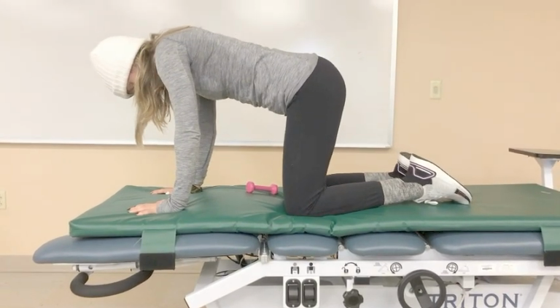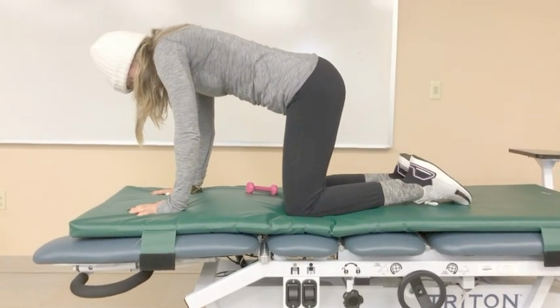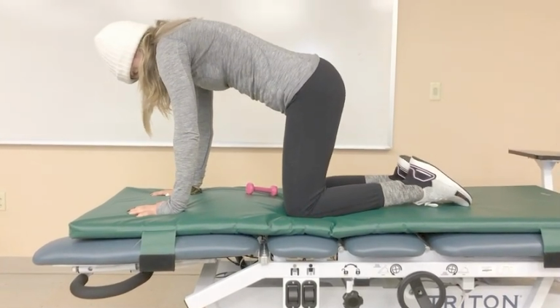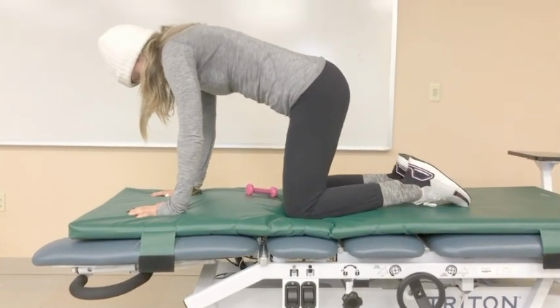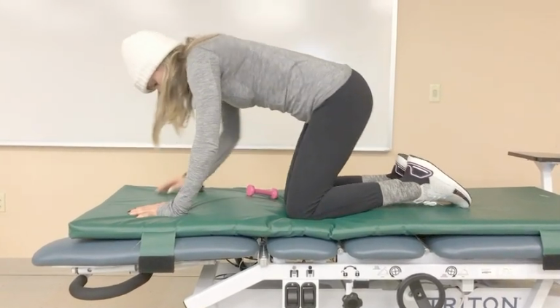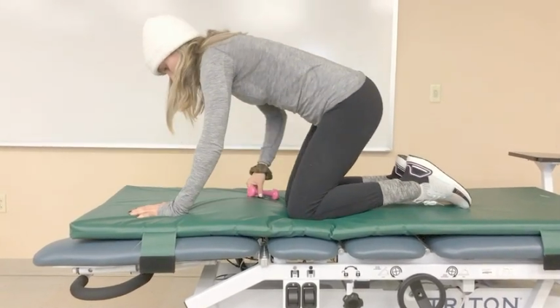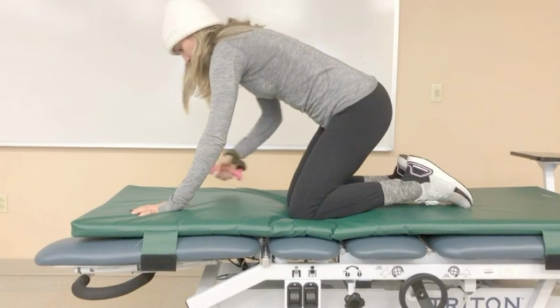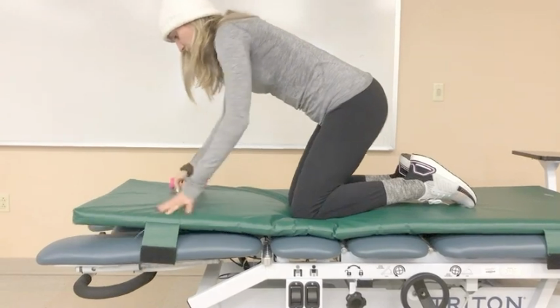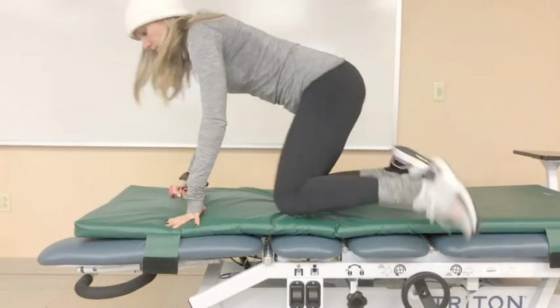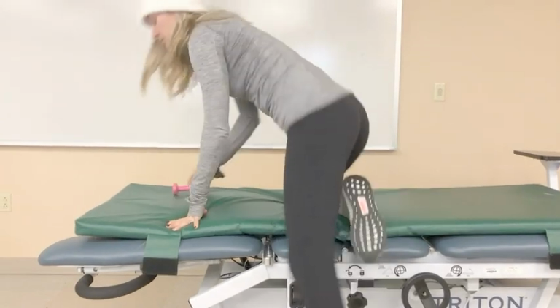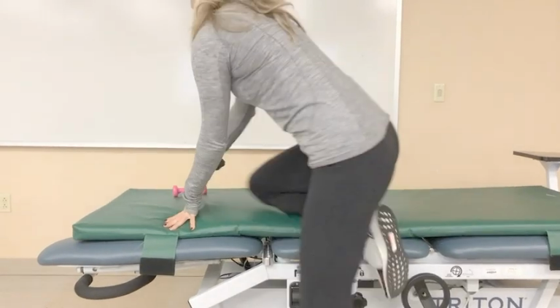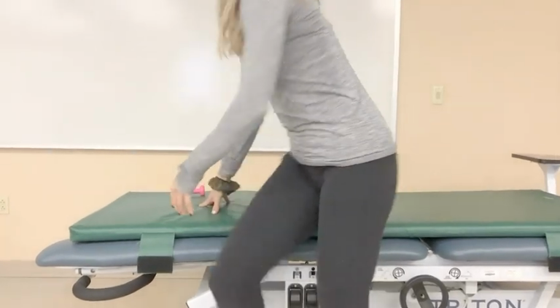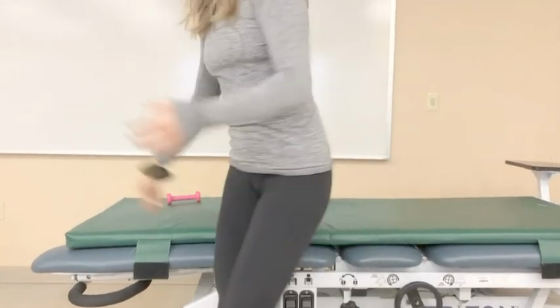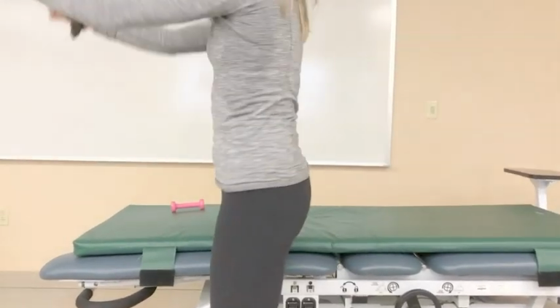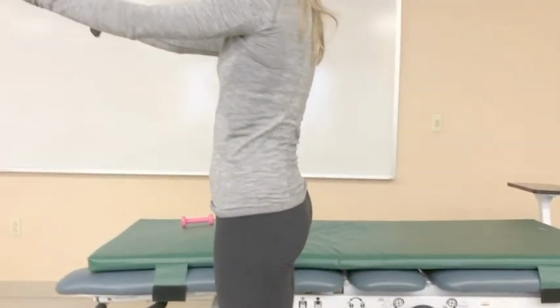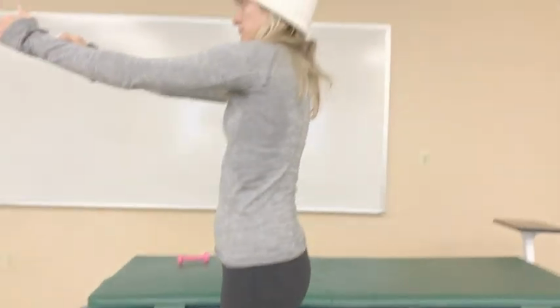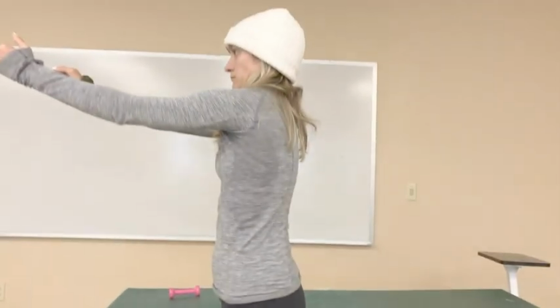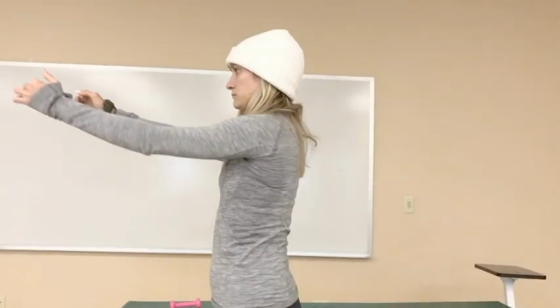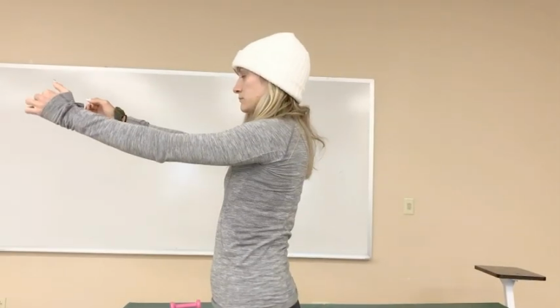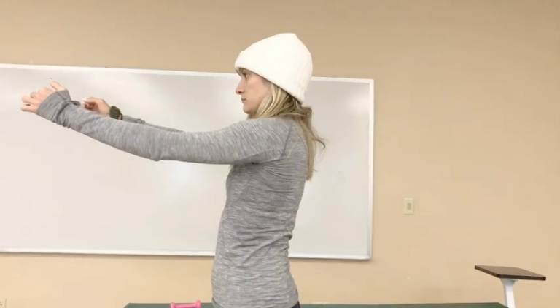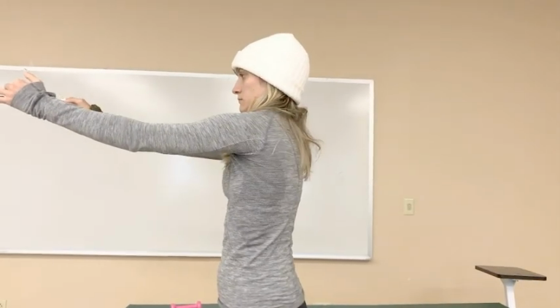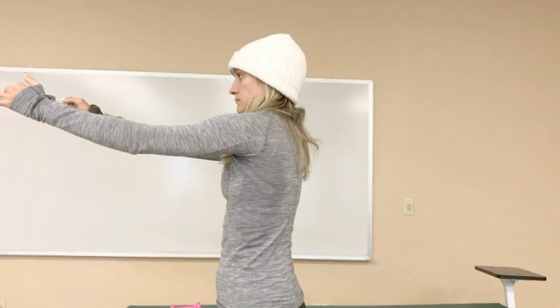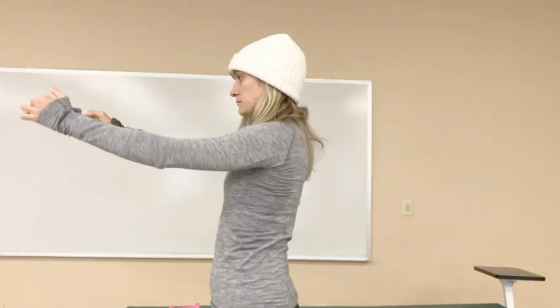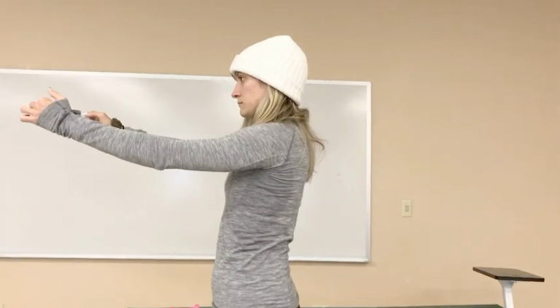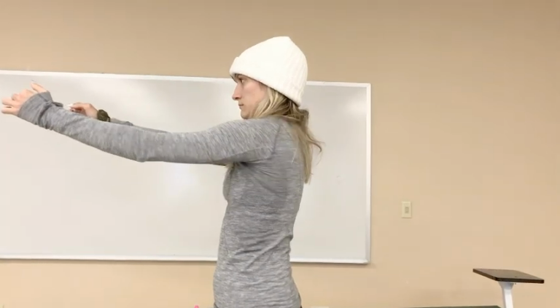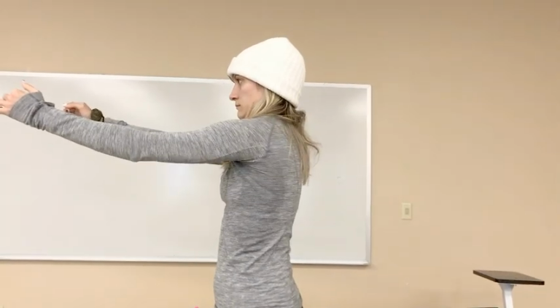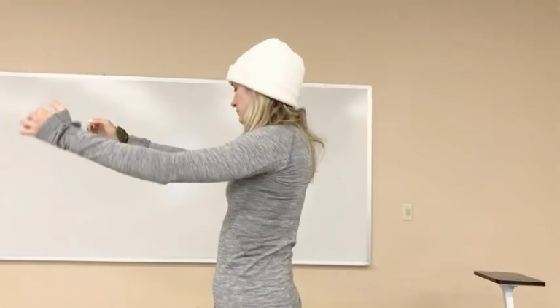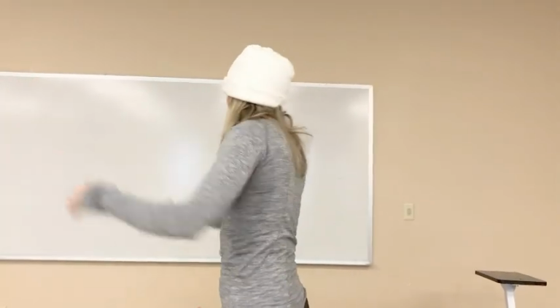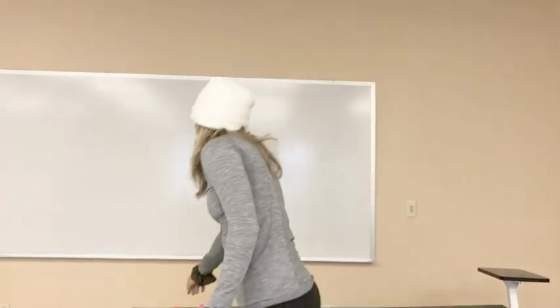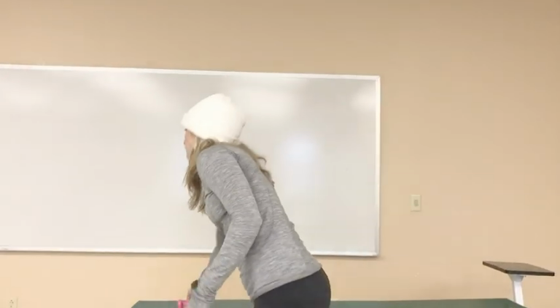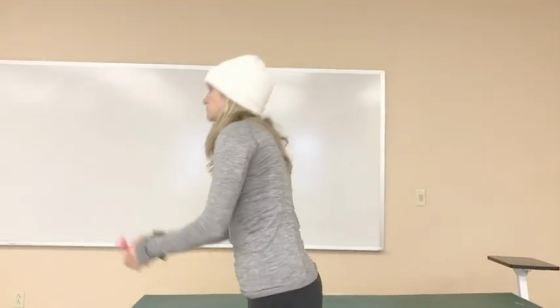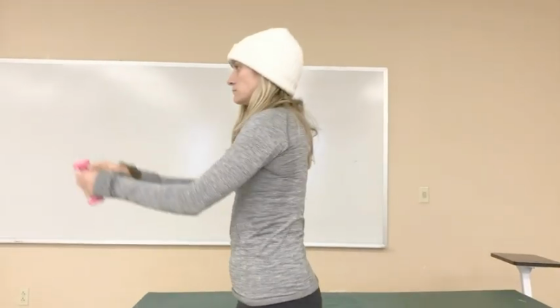To progress to a 4x2, she can do it in standing without a weight. And then to progress to a 4x4, she can do it in standing with a weight.